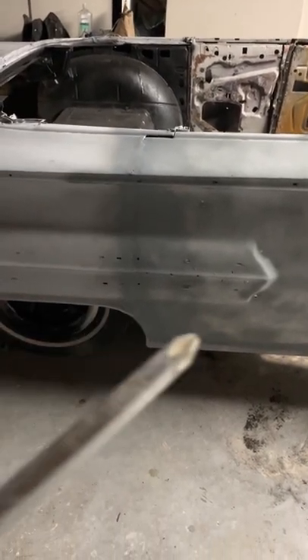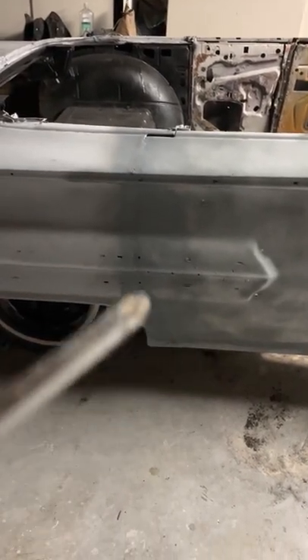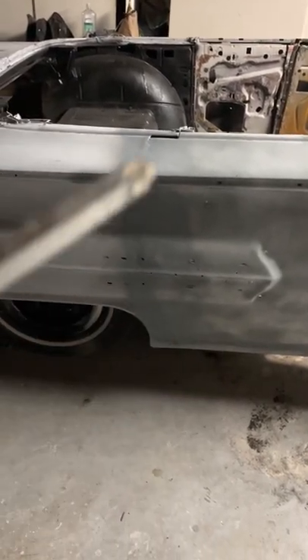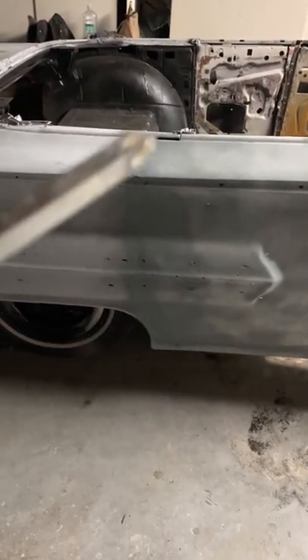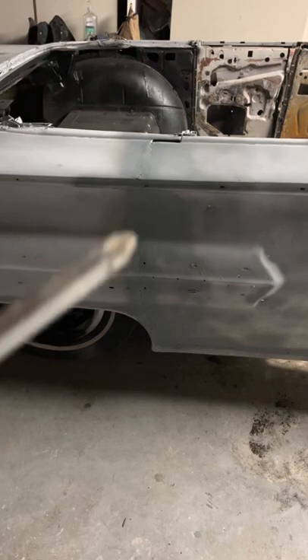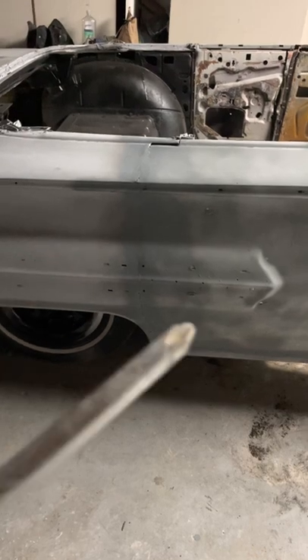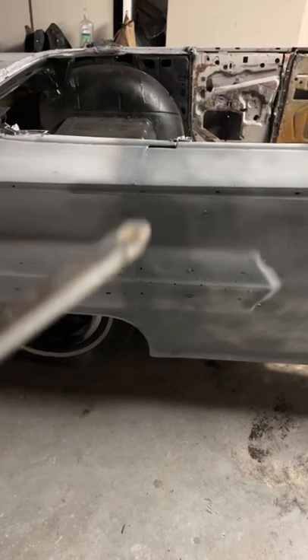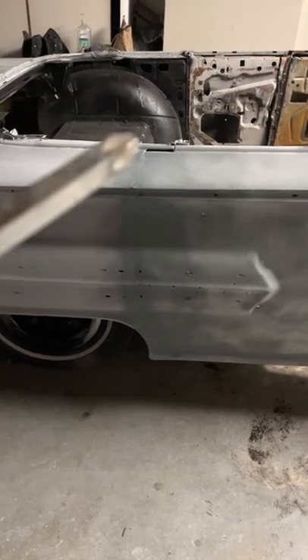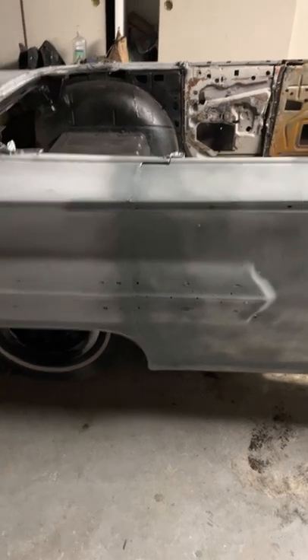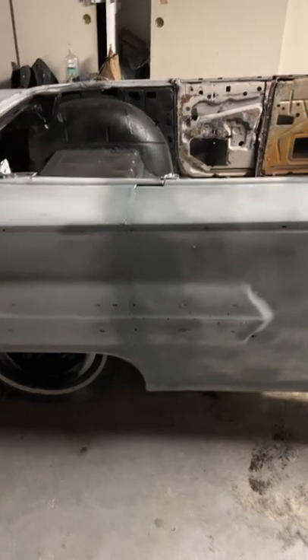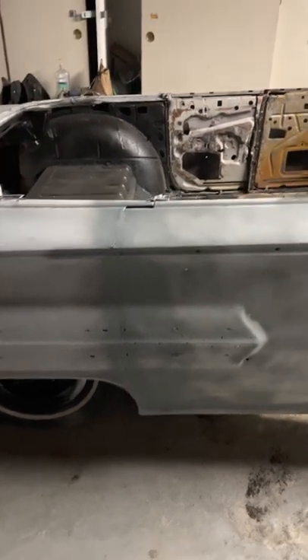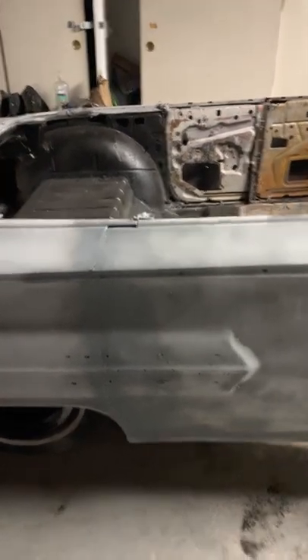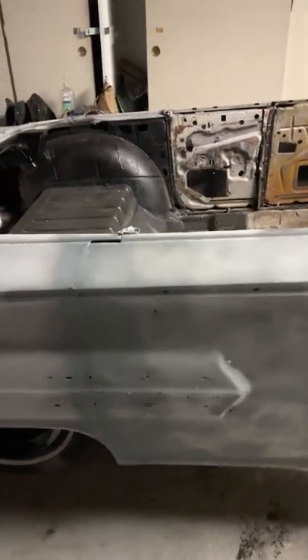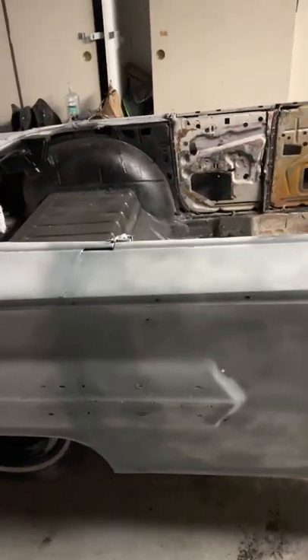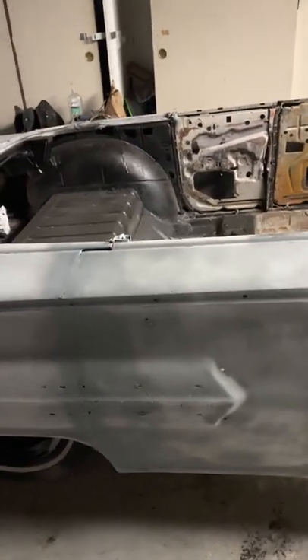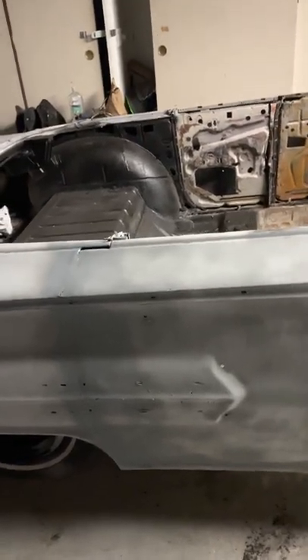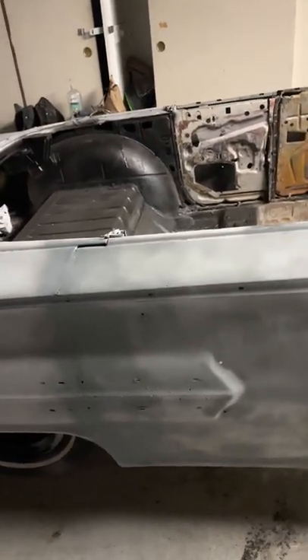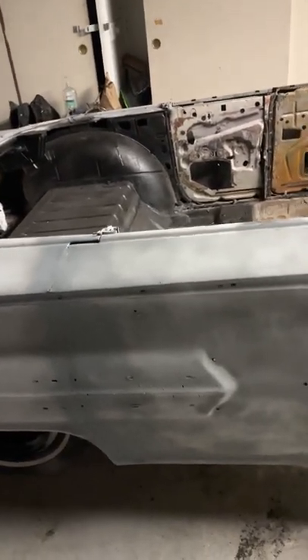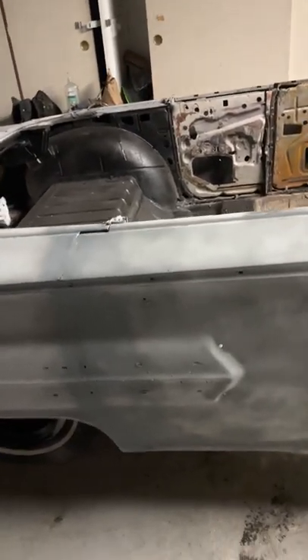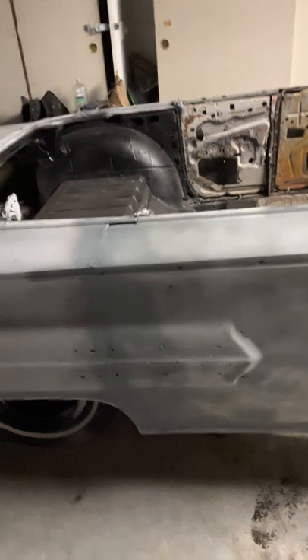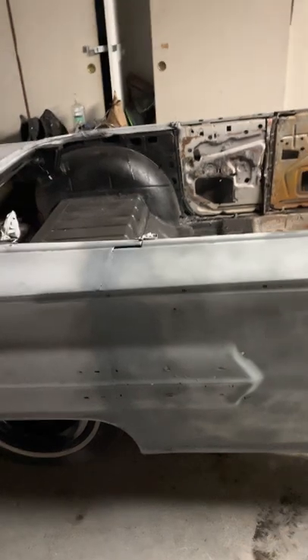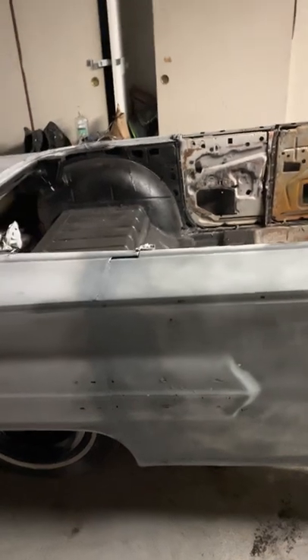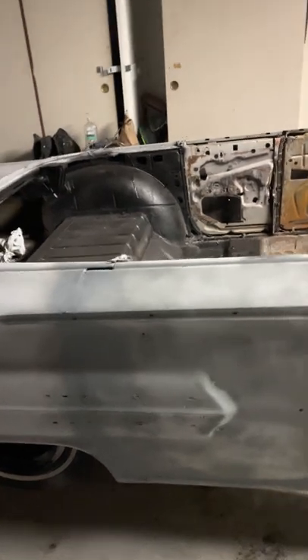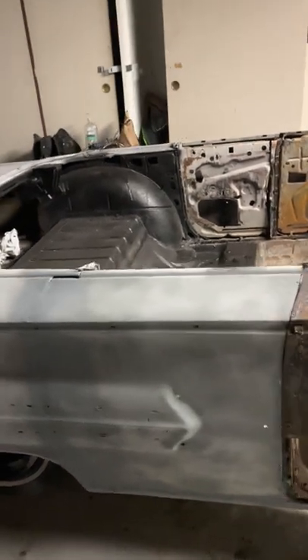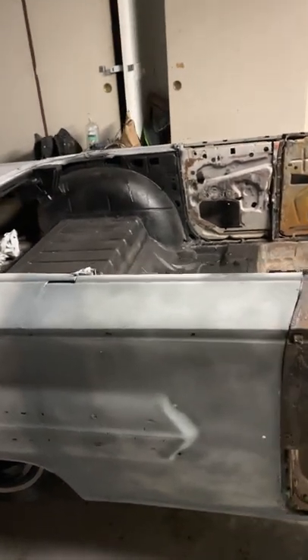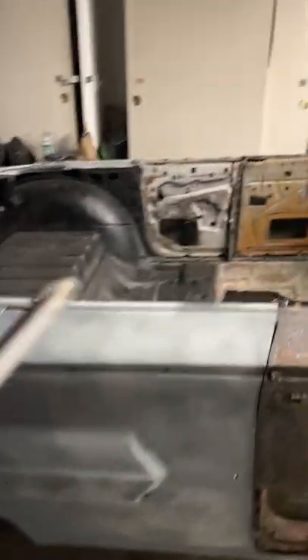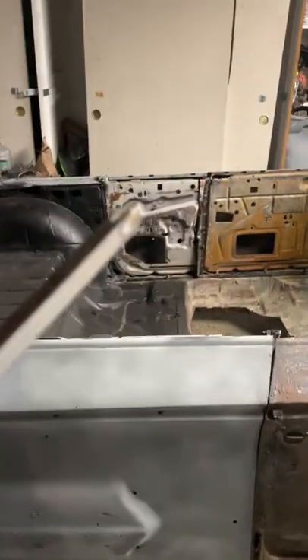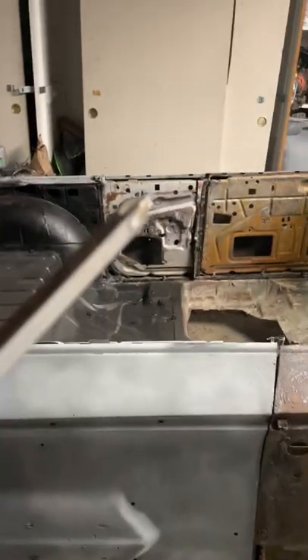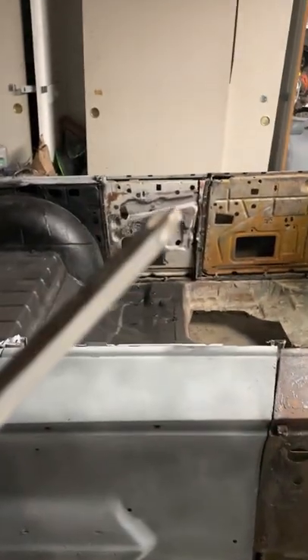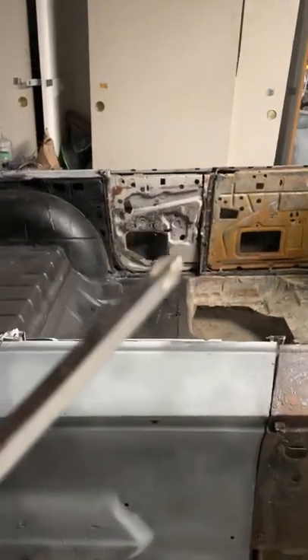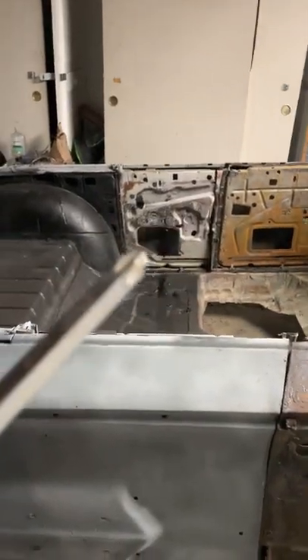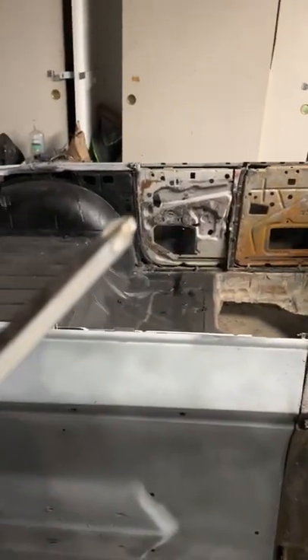I painted it because I have to let it sit for a couple days — I'm not going to be working on it and I didn't want it to get rust. But yeah, I gotta remove these panels here in the back.